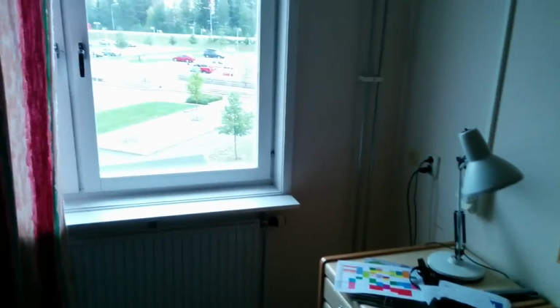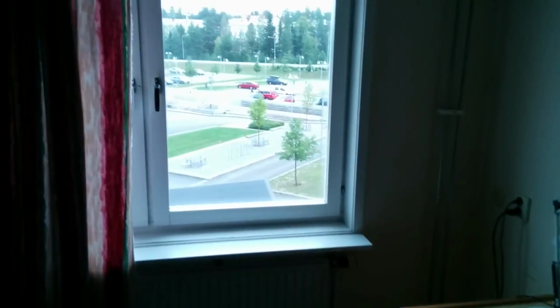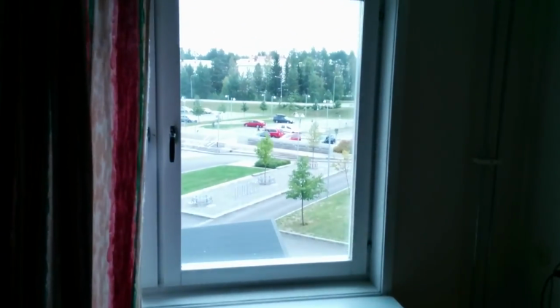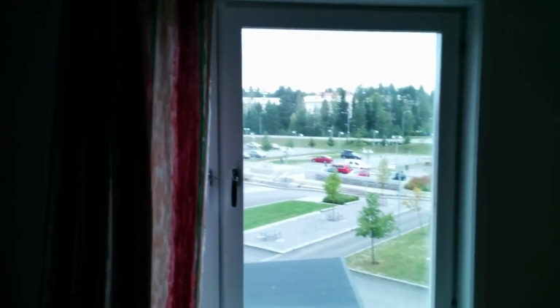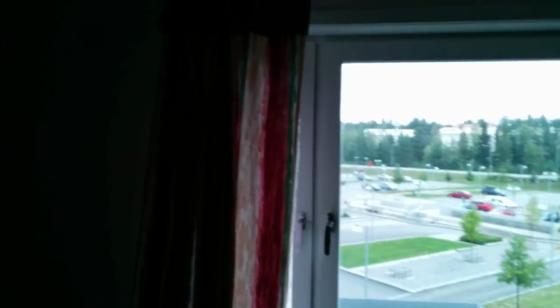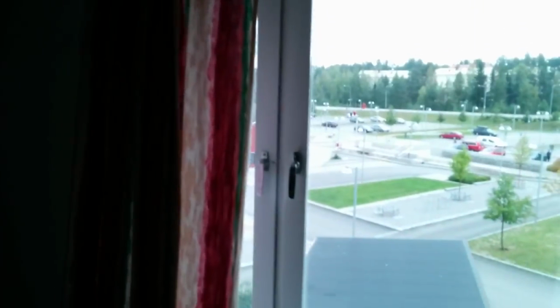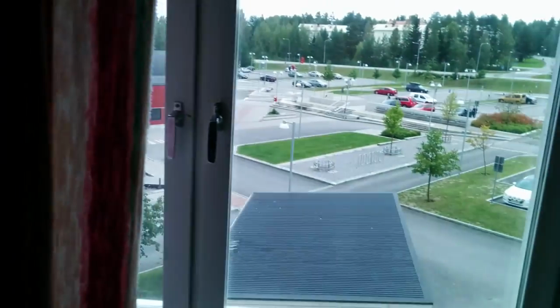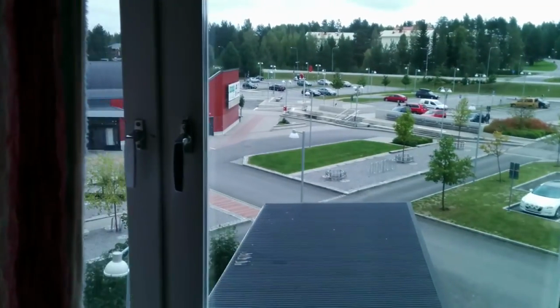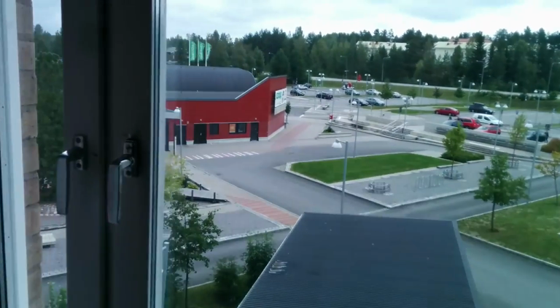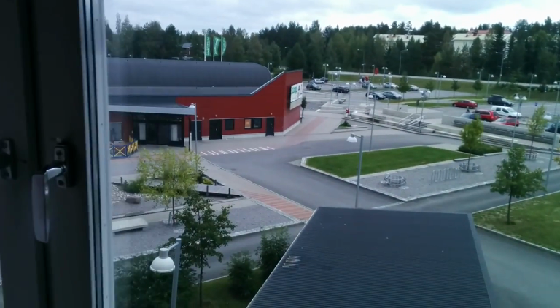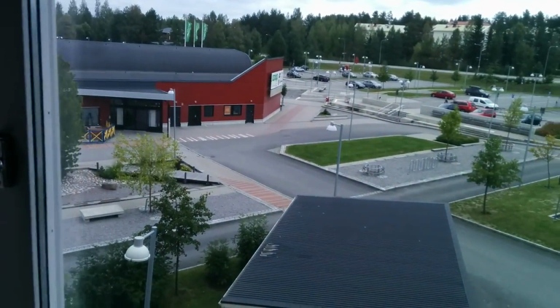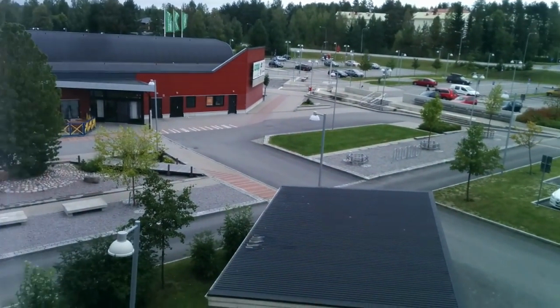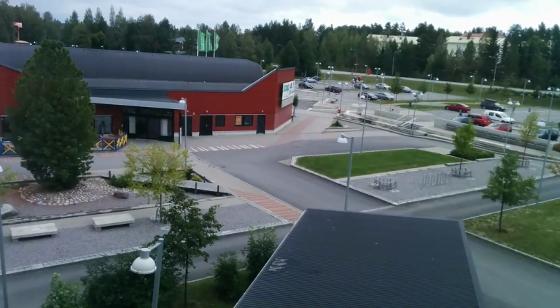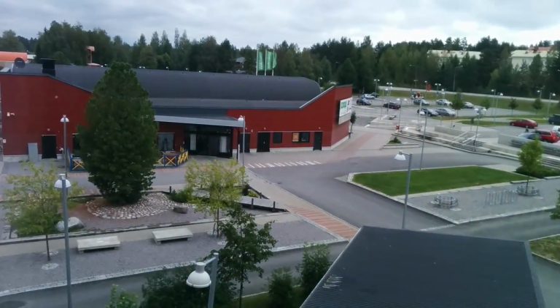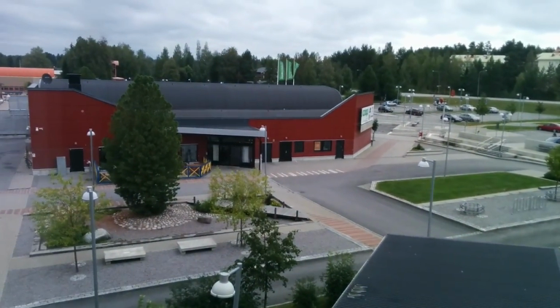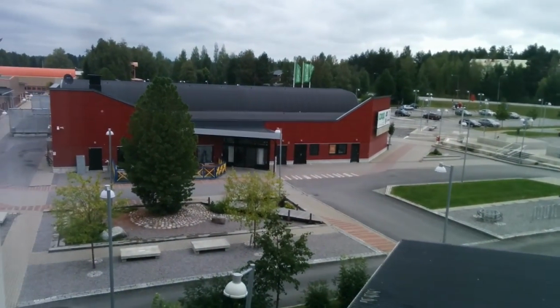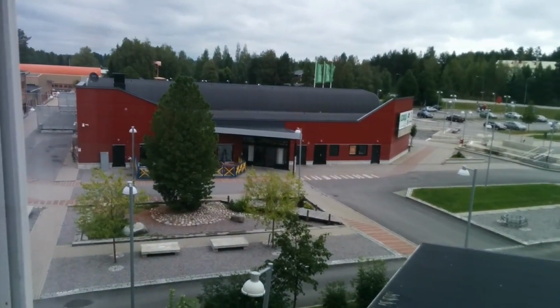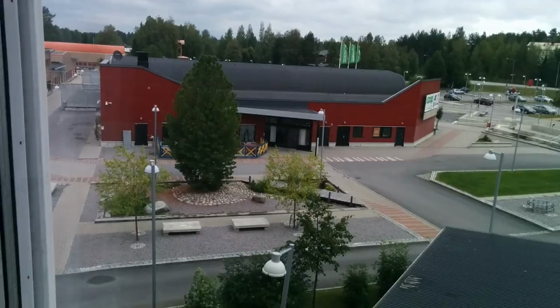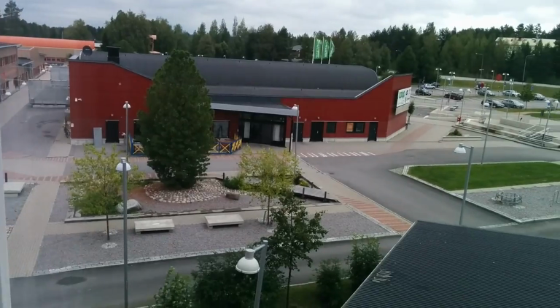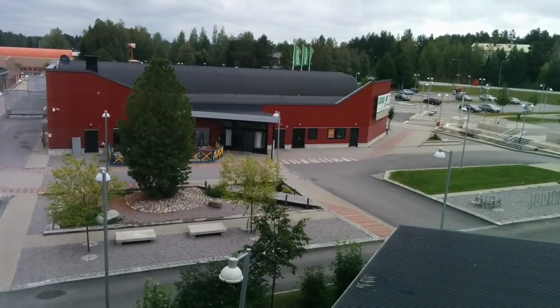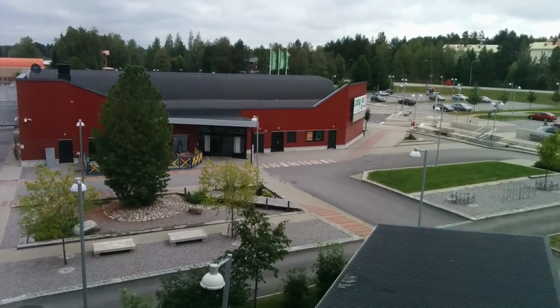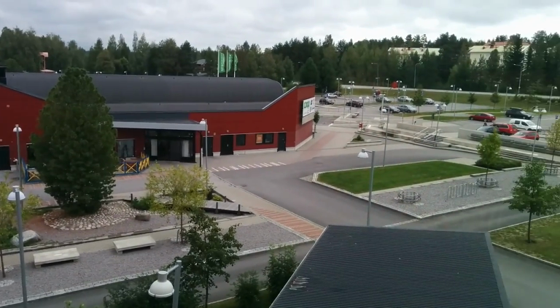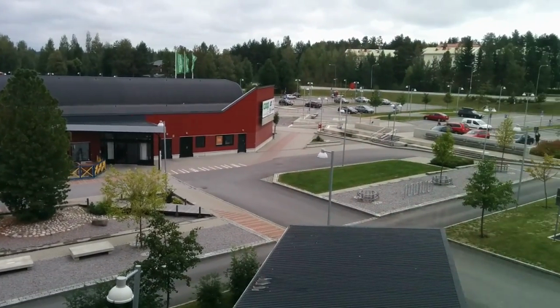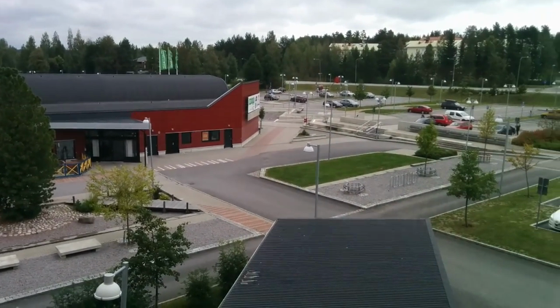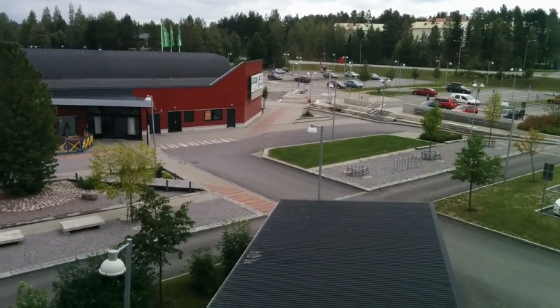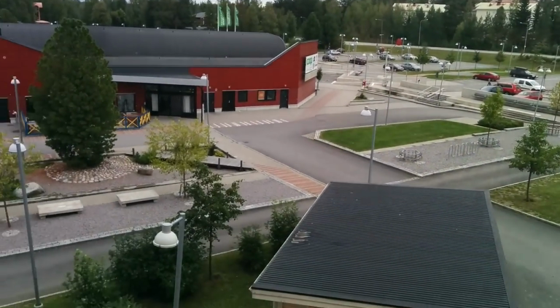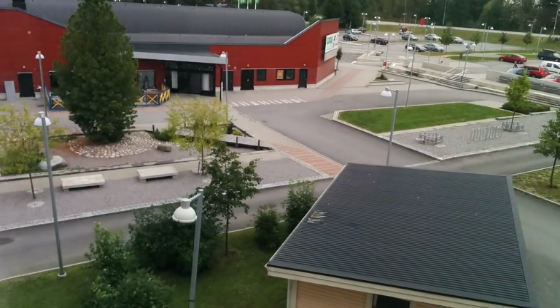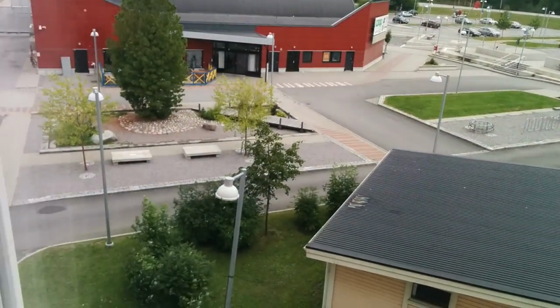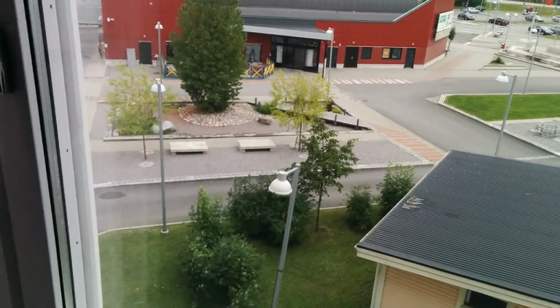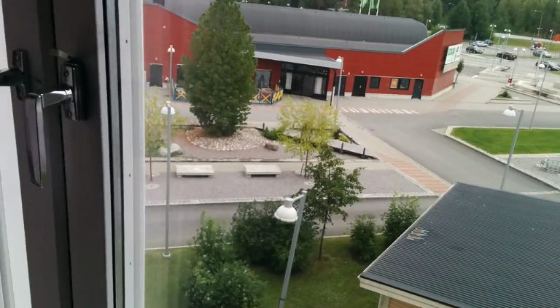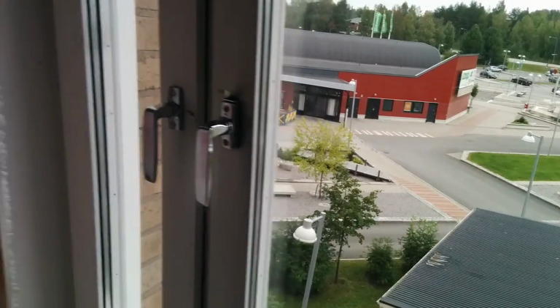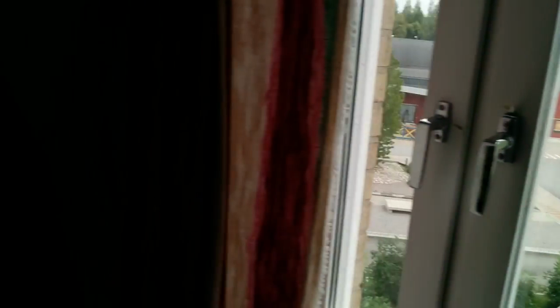Window to the outside. There's a supermarket just across the street. It's kind of expensive though, so I usually take the bus to the supermarket in the other part of town.